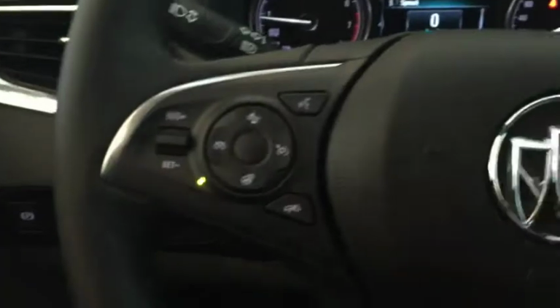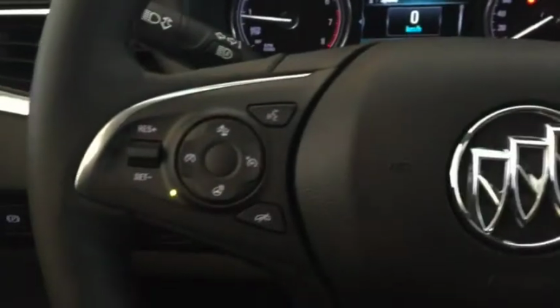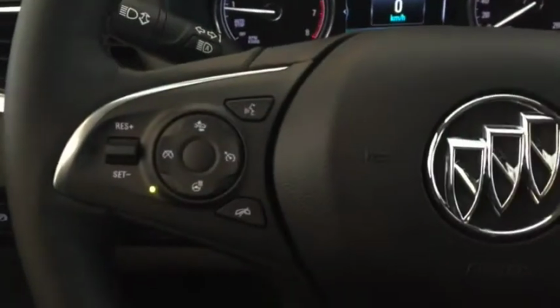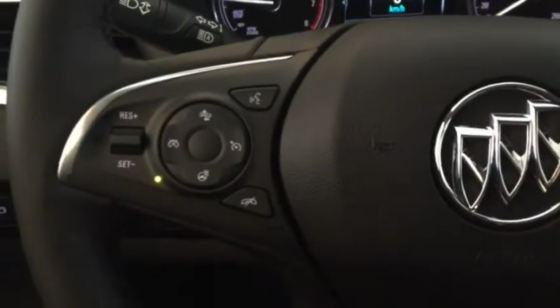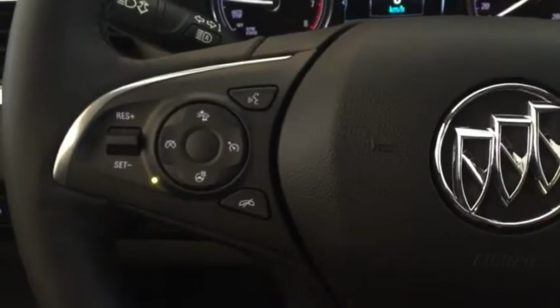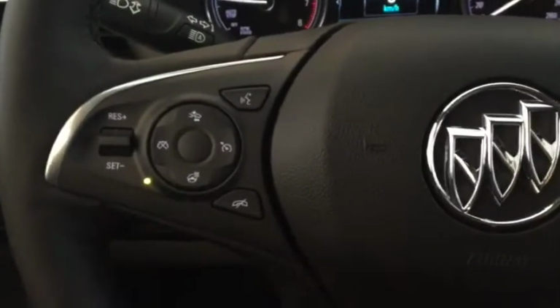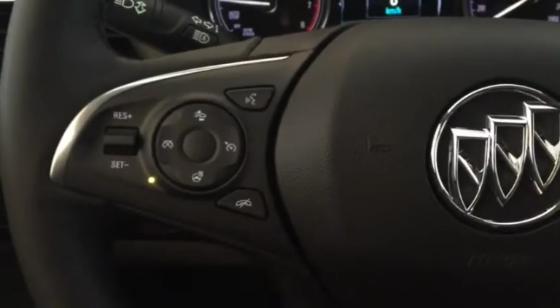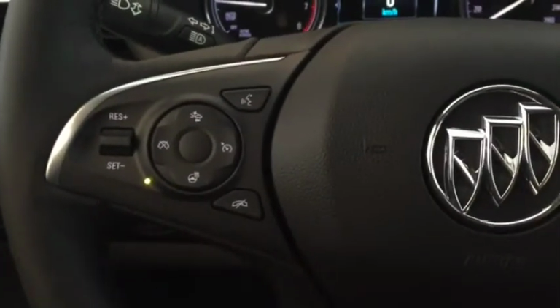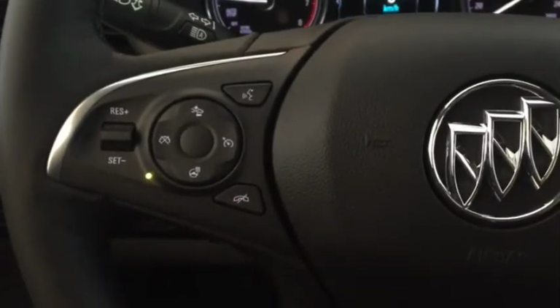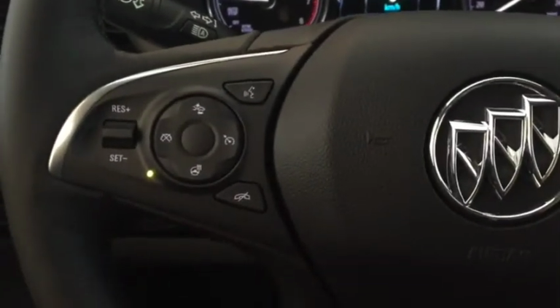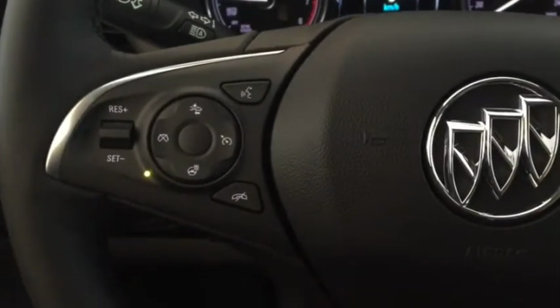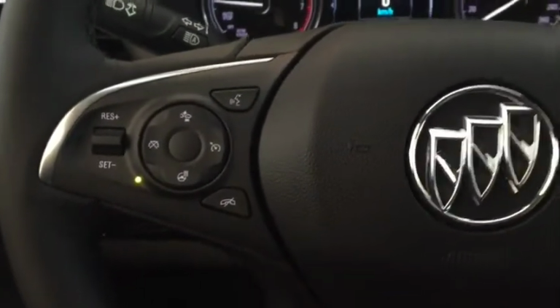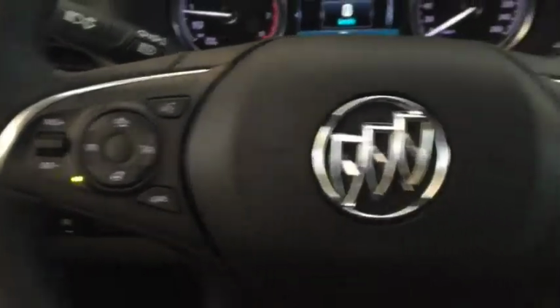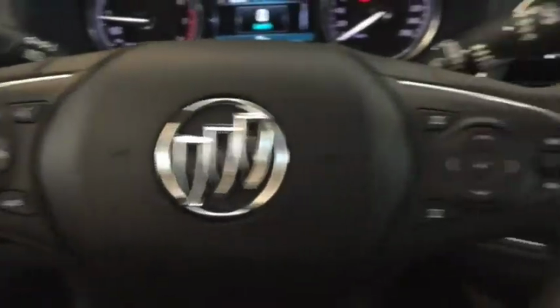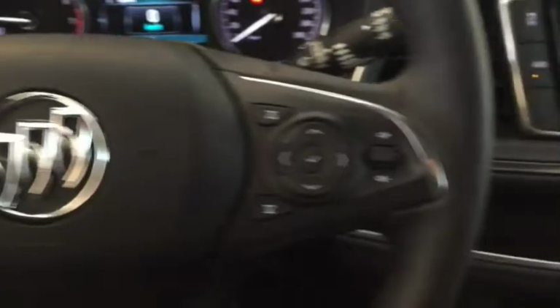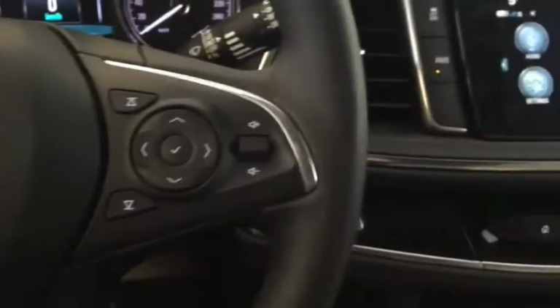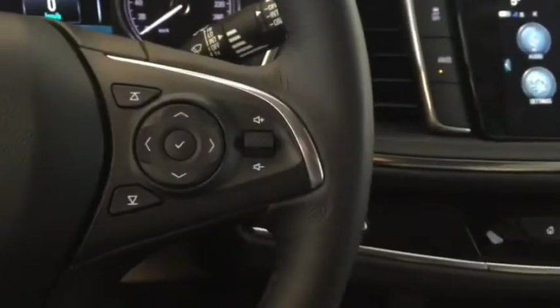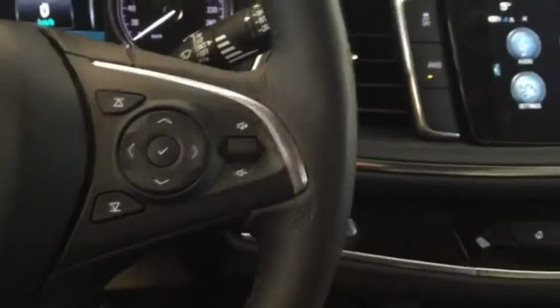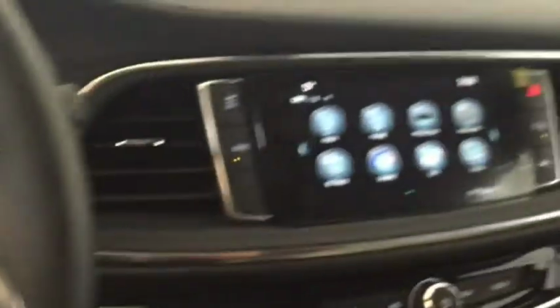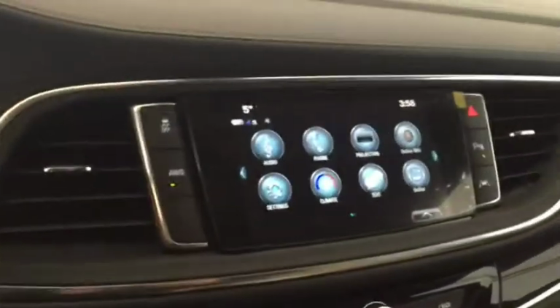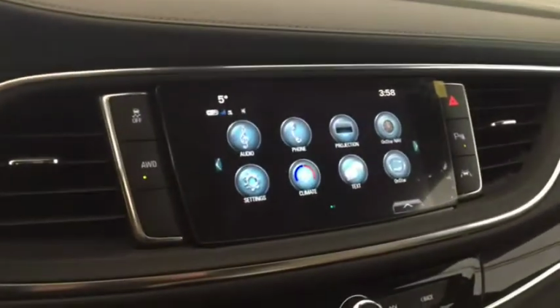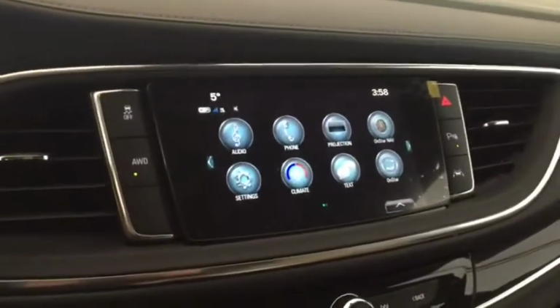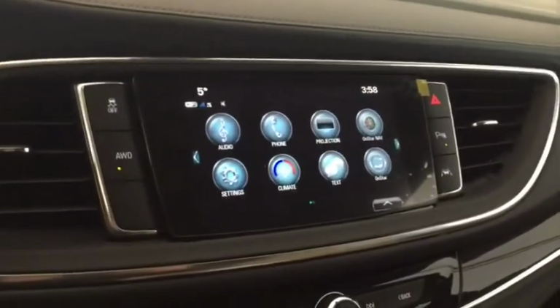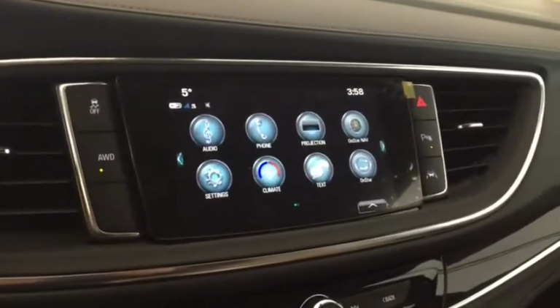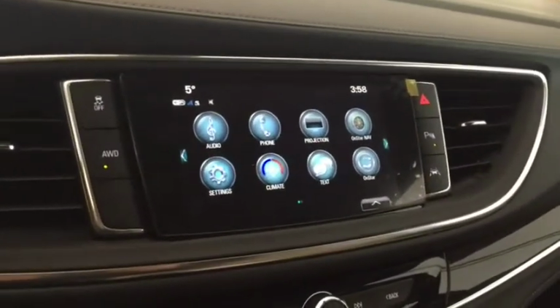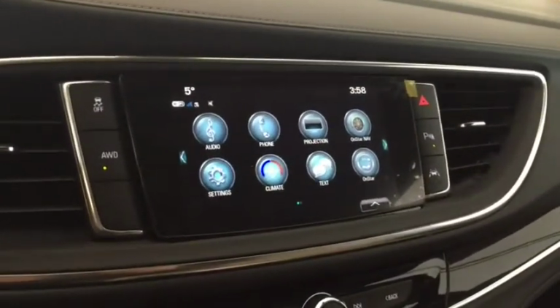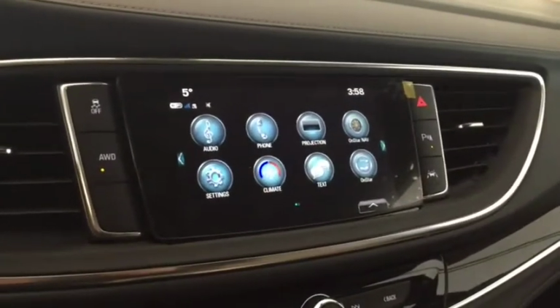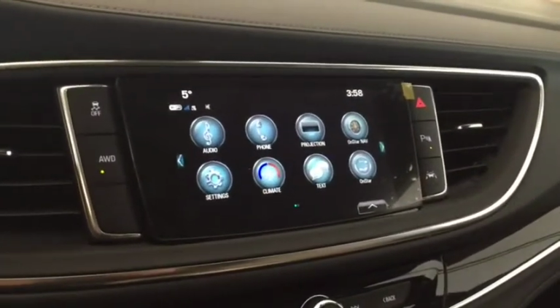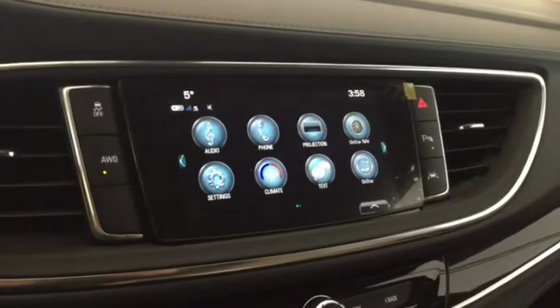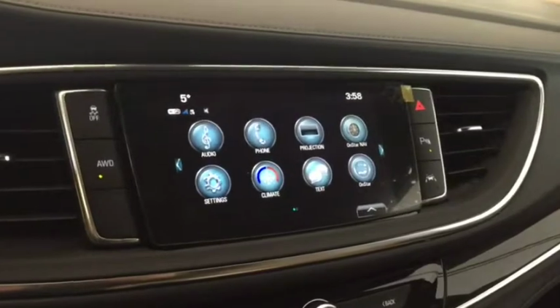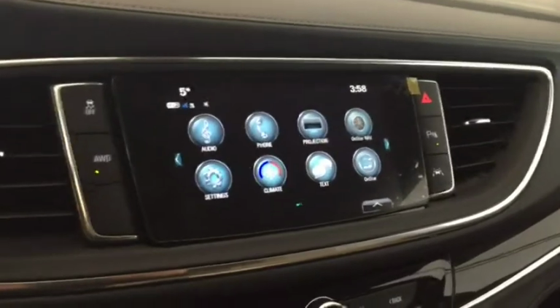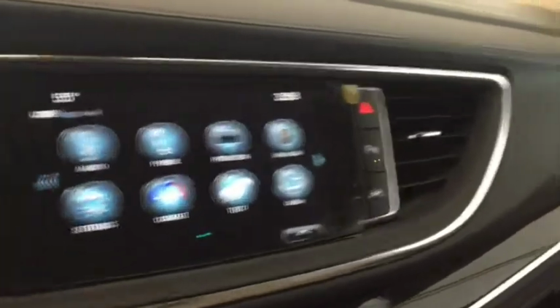On the steering wheel we have cruise control, forward collision alert, heated steering wheel, Bluetooth capability, media controls, screen display with AM FM radio, and Sirius XM radio.